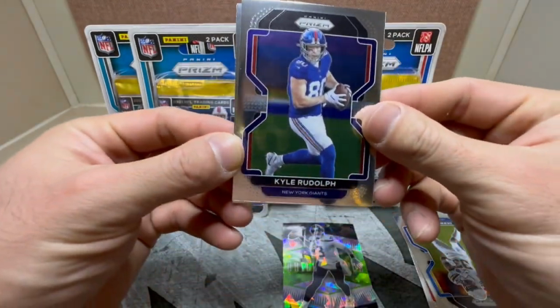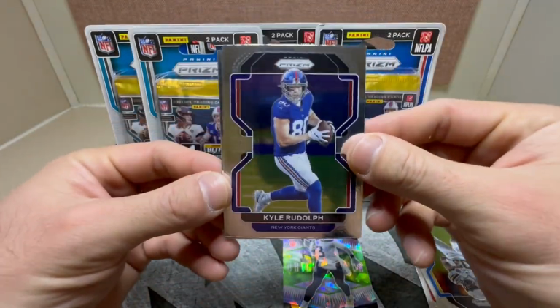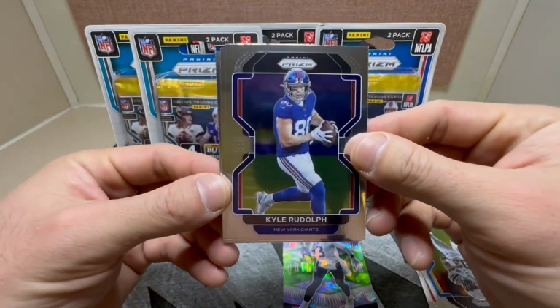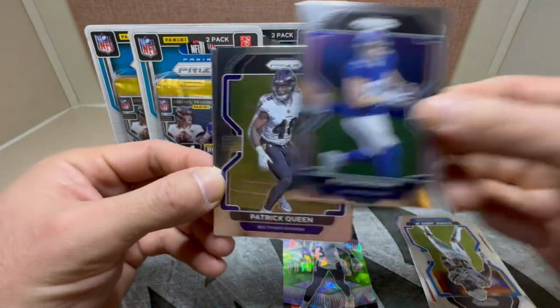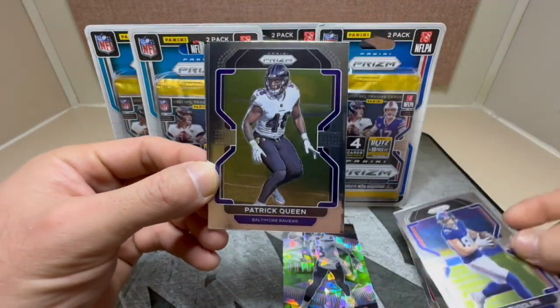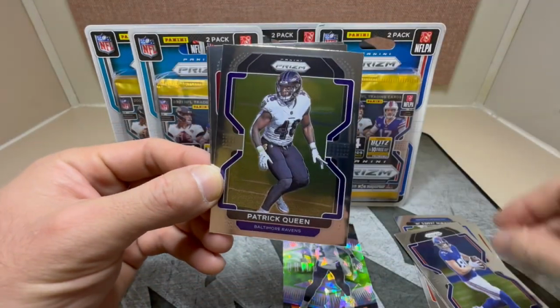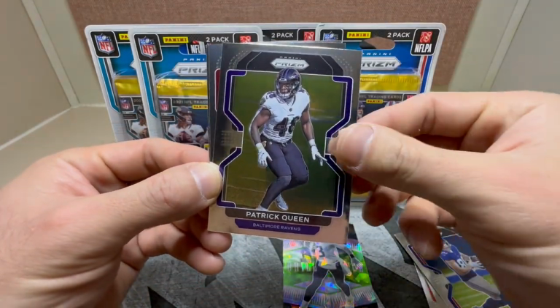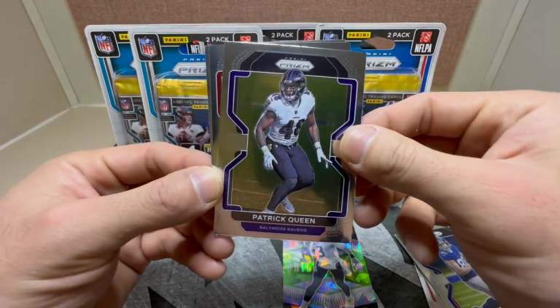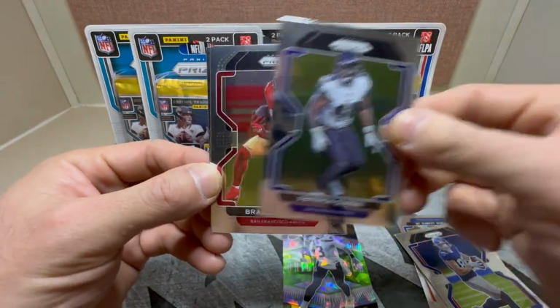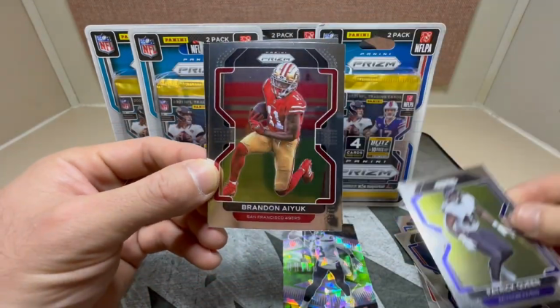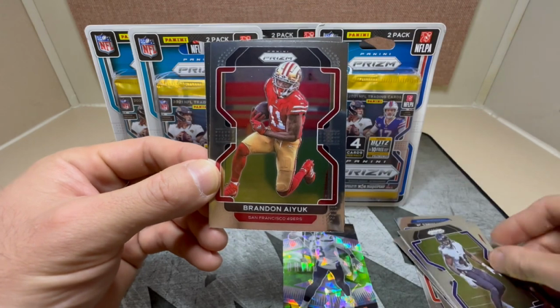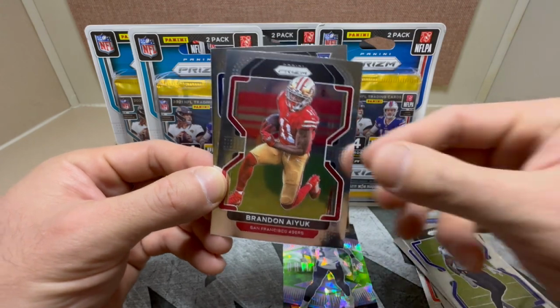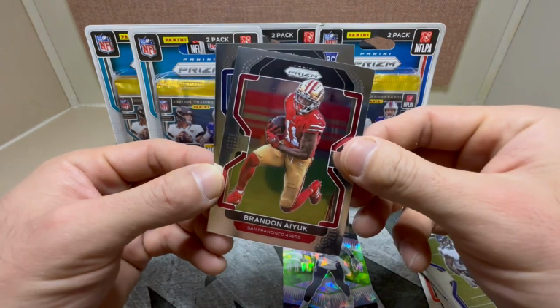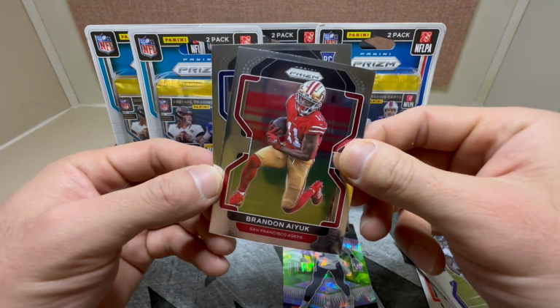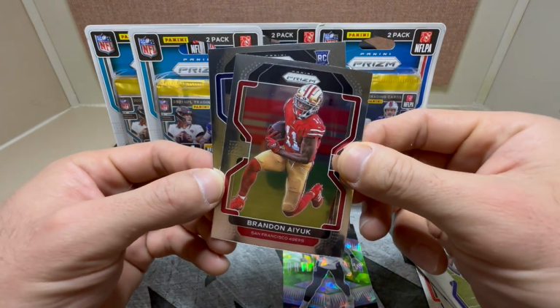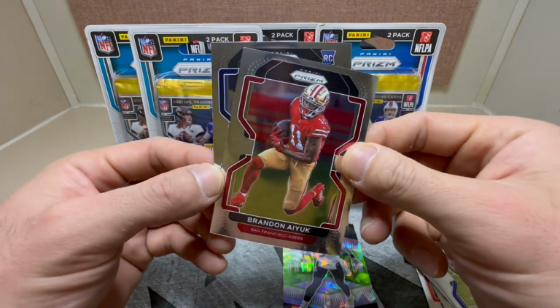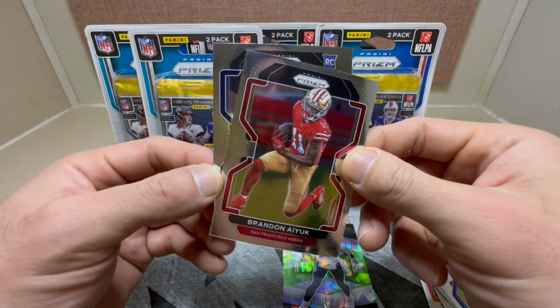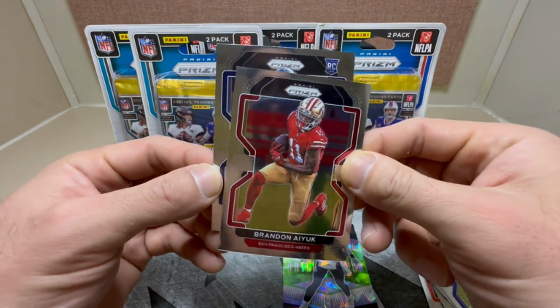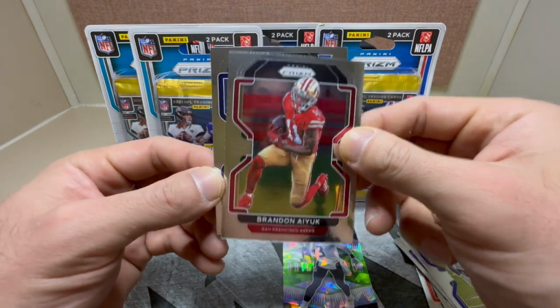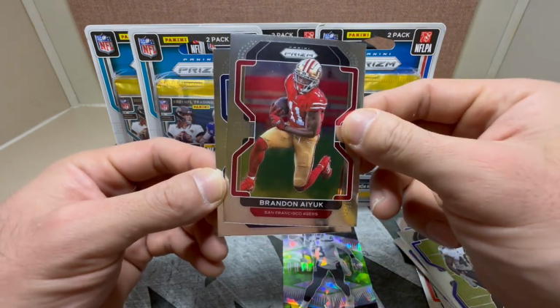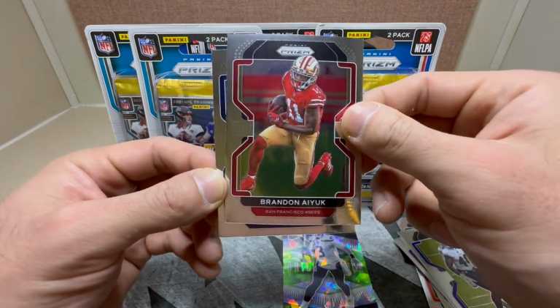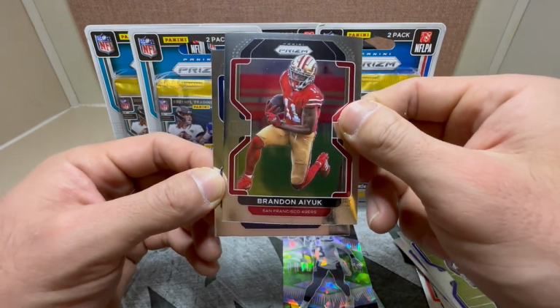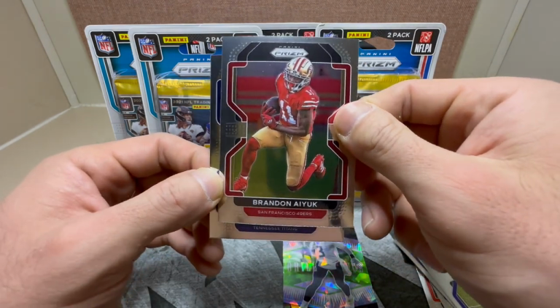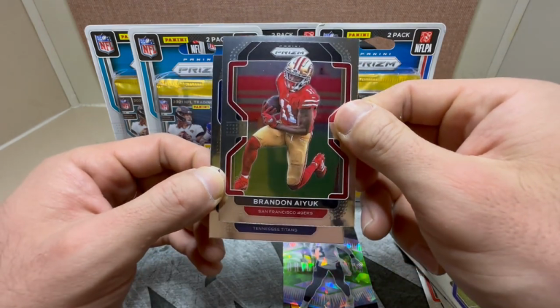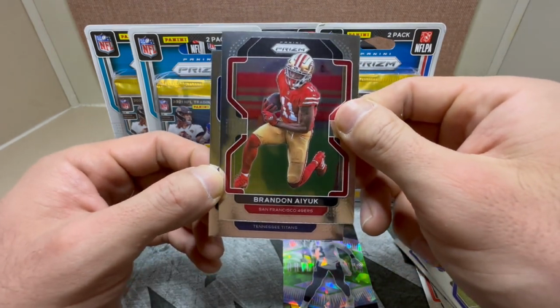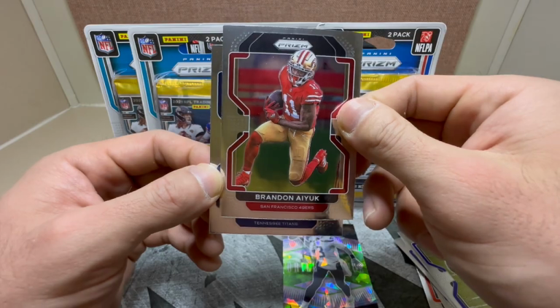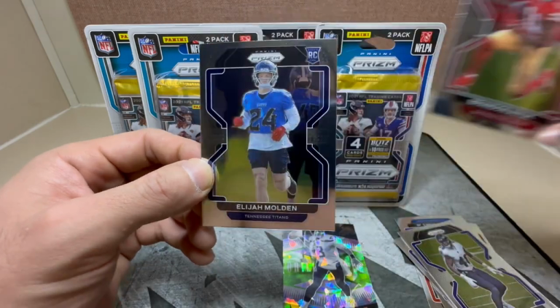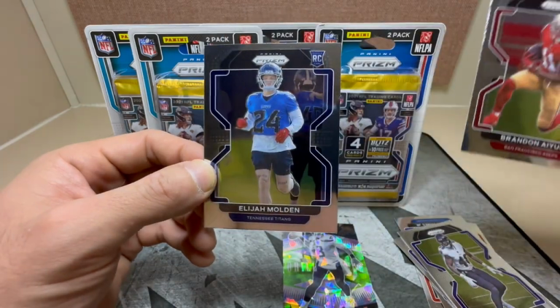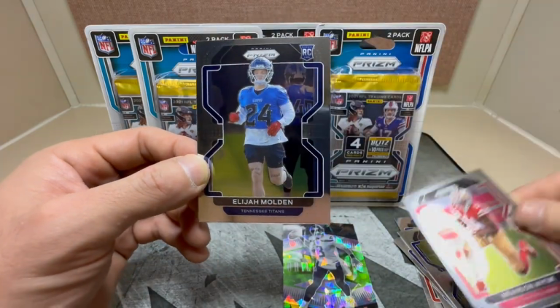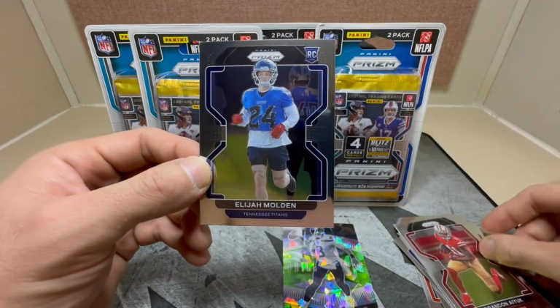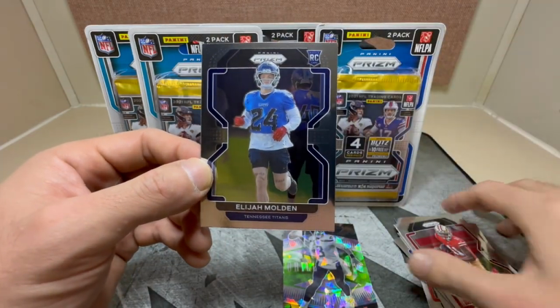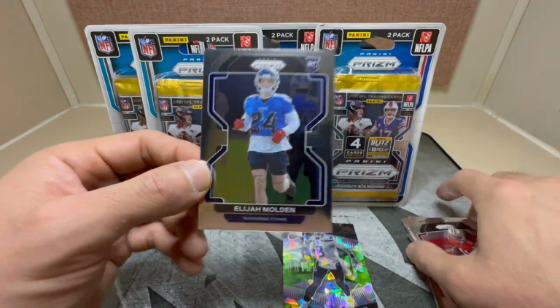Okay, Kyle Rudolph, Patrick Queen, Brandon Ayuk, and a rookie in the back here for the Titans — Elijah Molden.